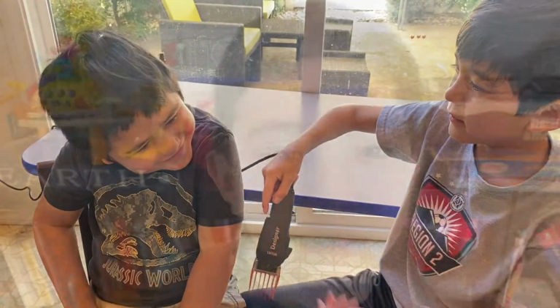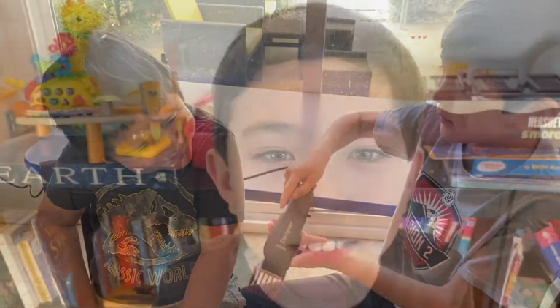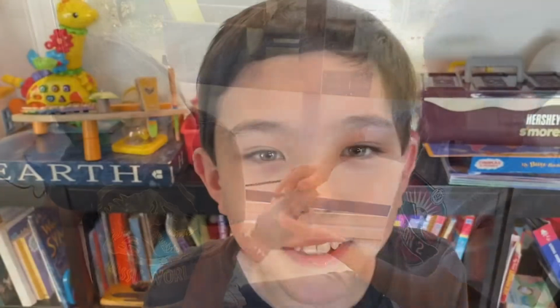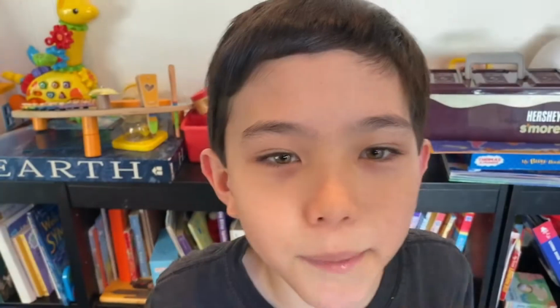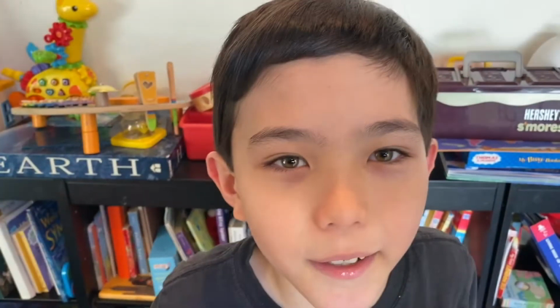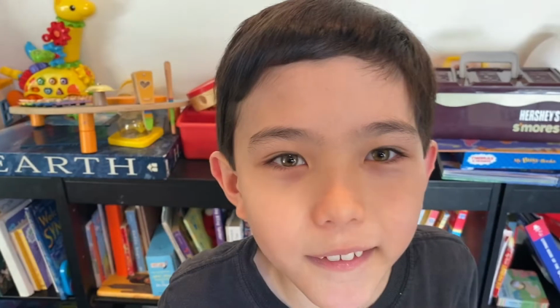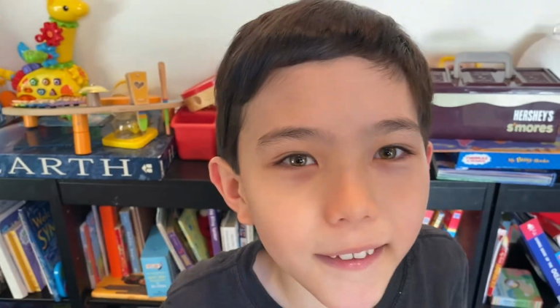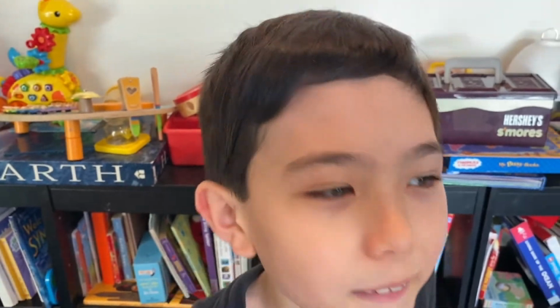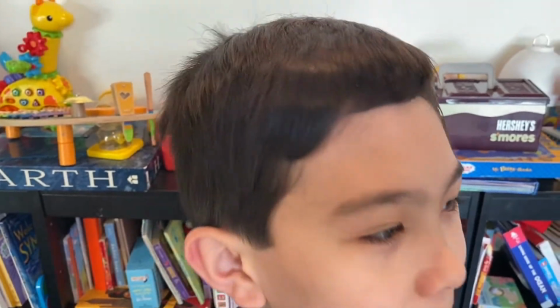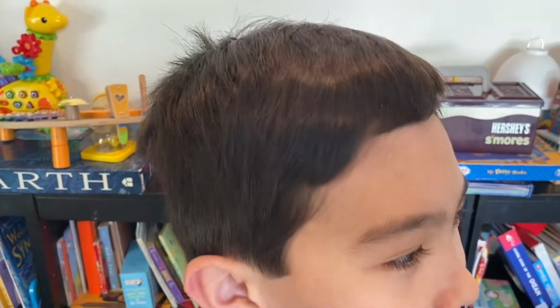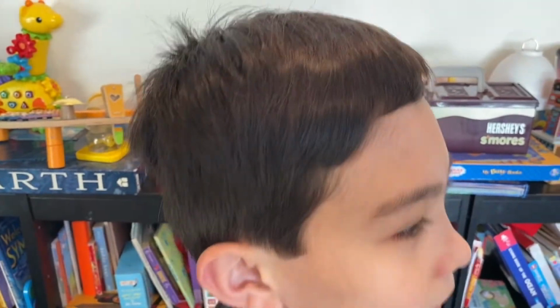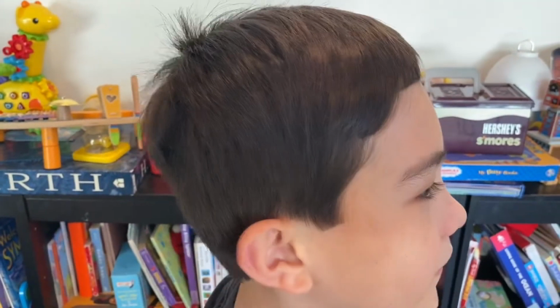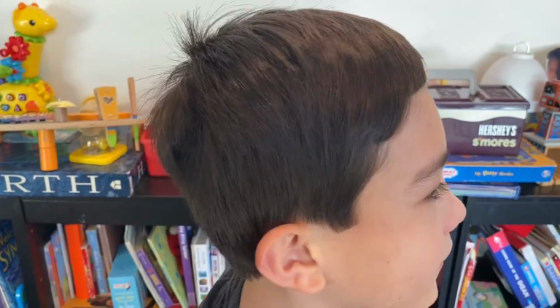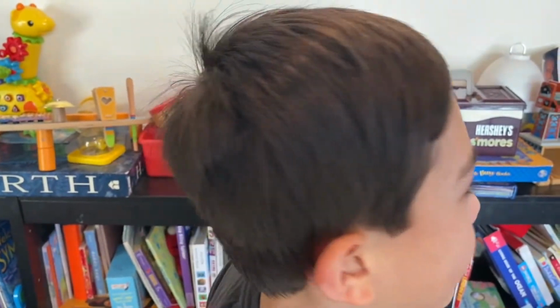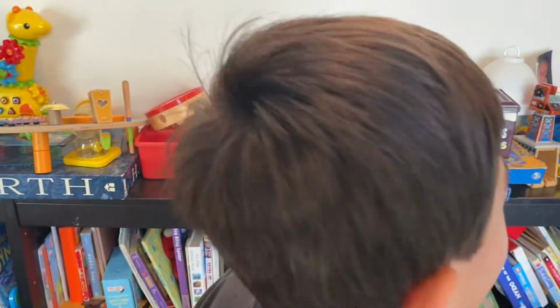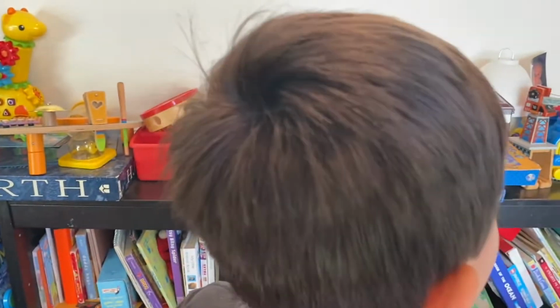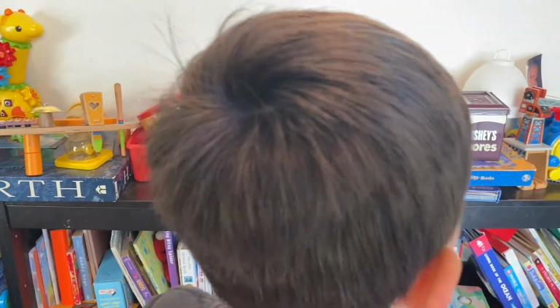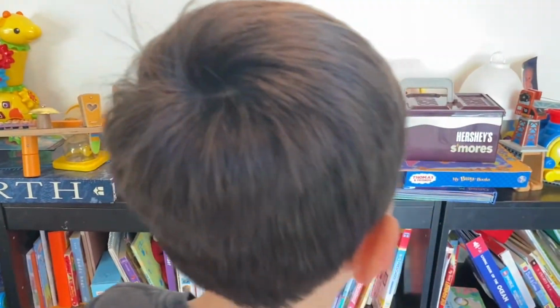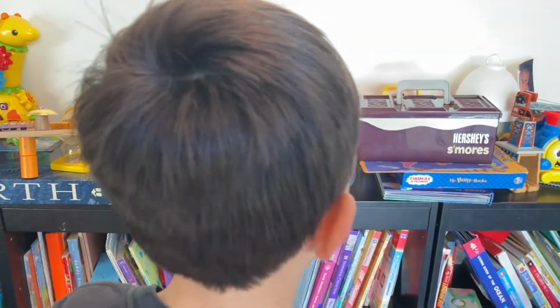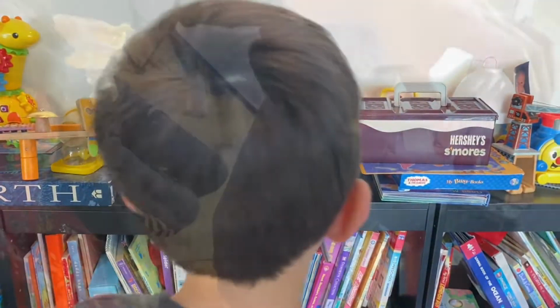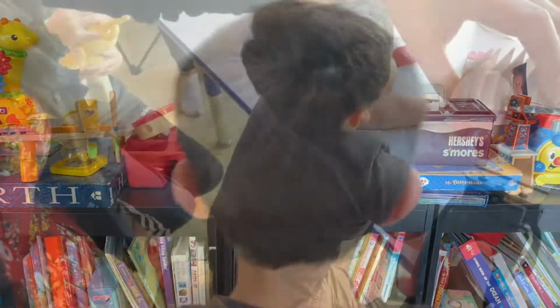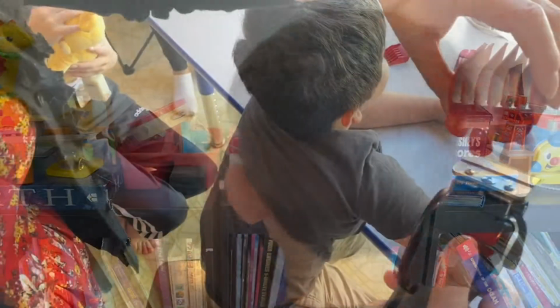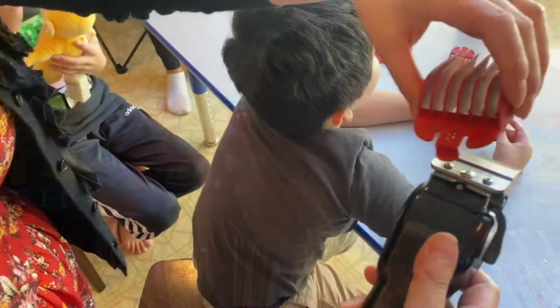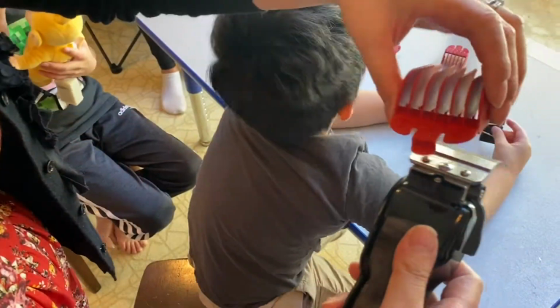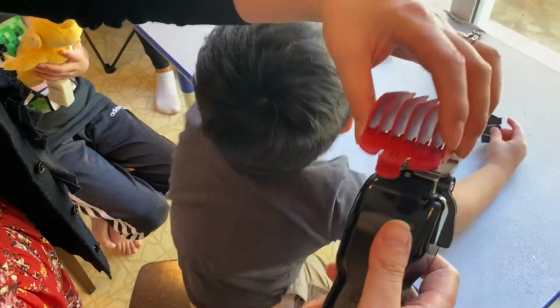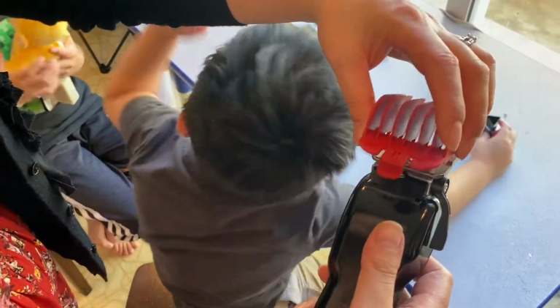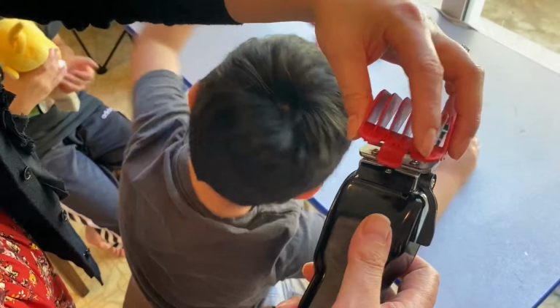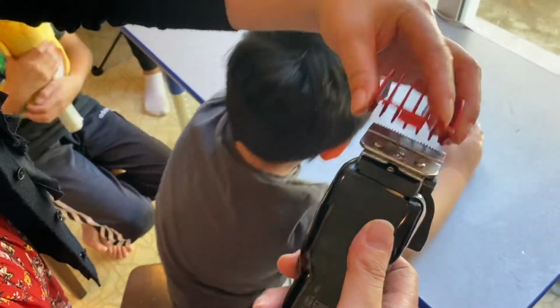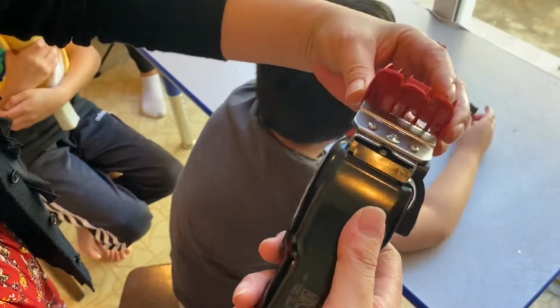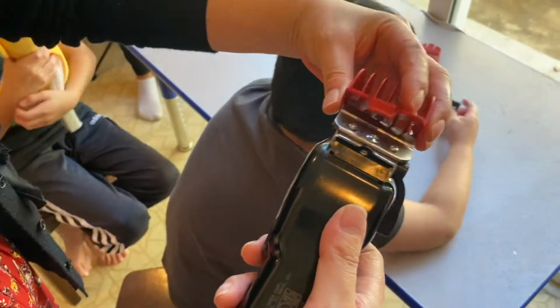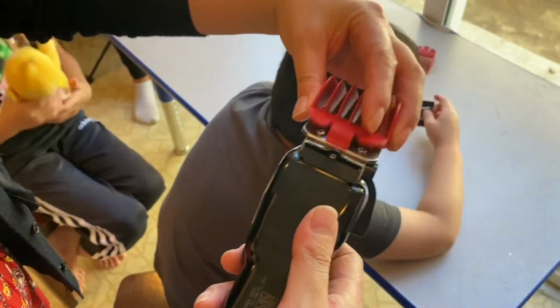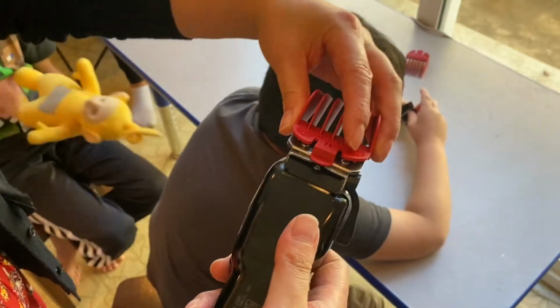So this is my haircut to start with. Using number eight, we're going to clip it in and get started.